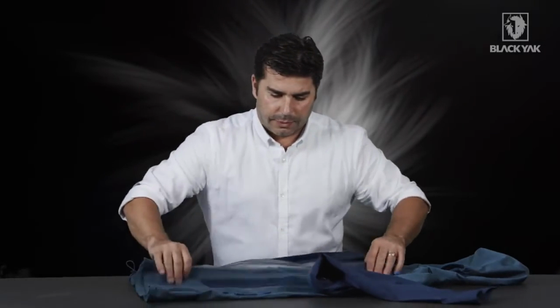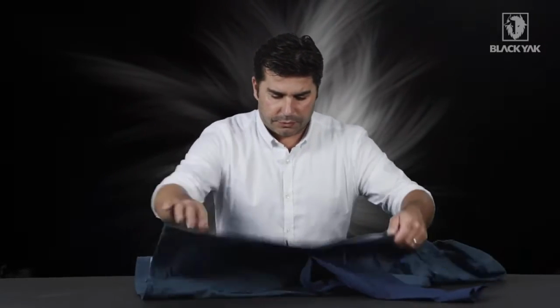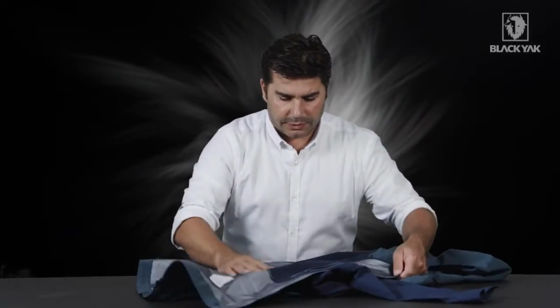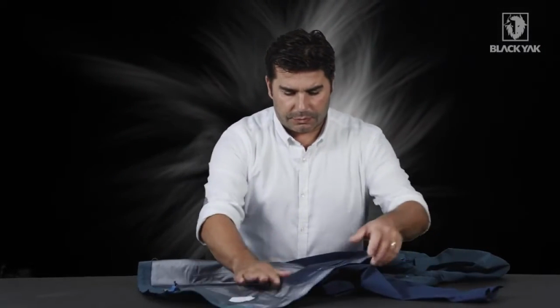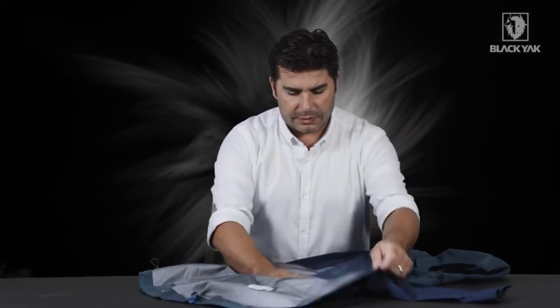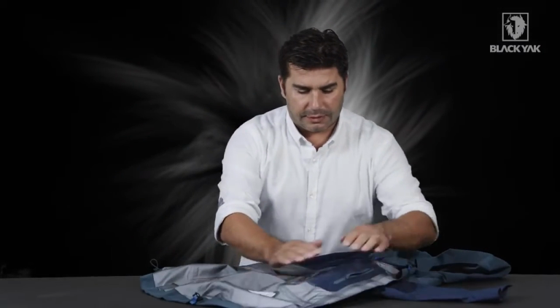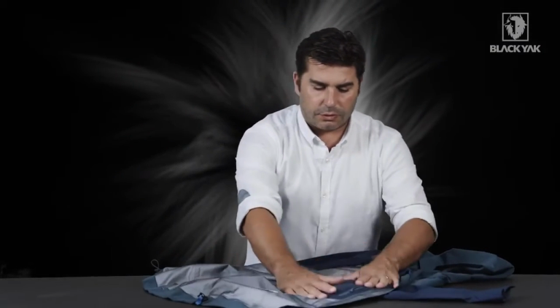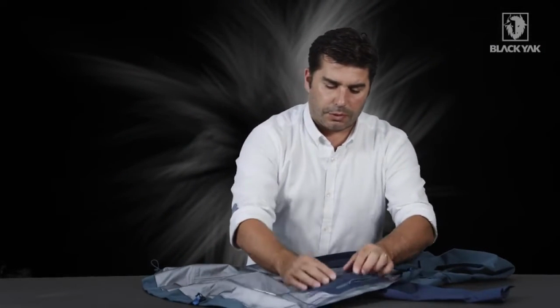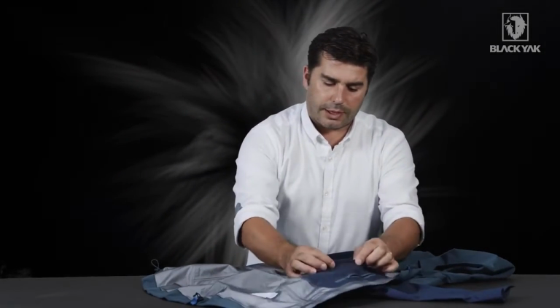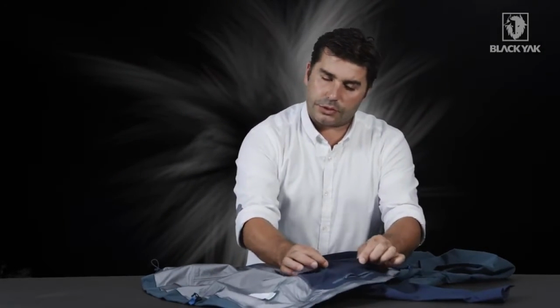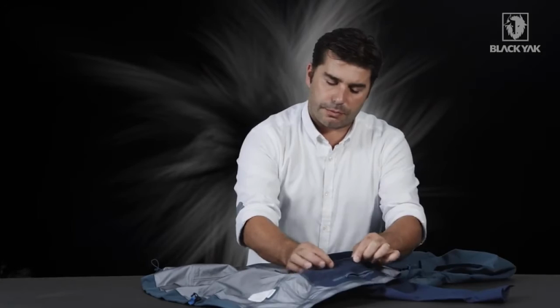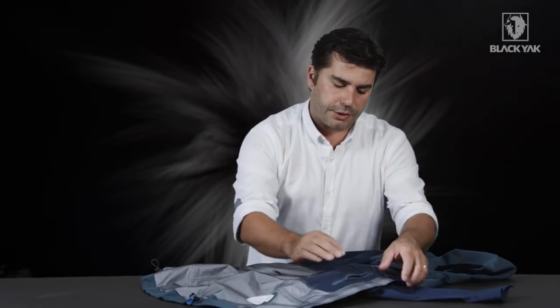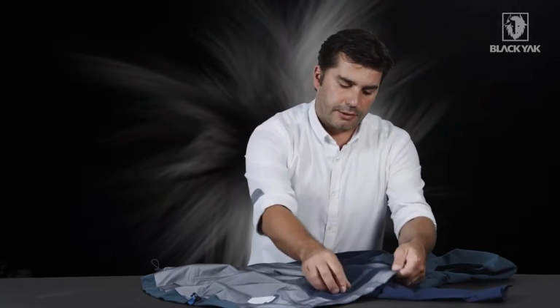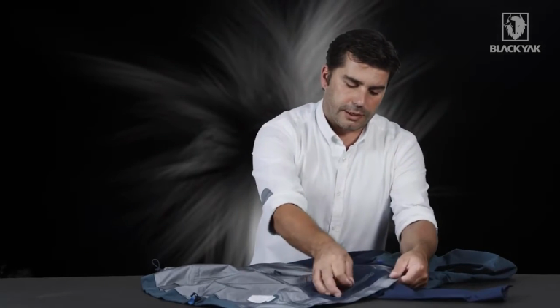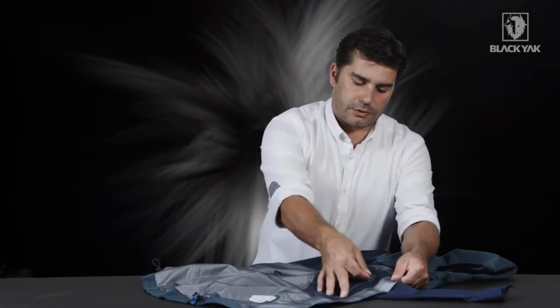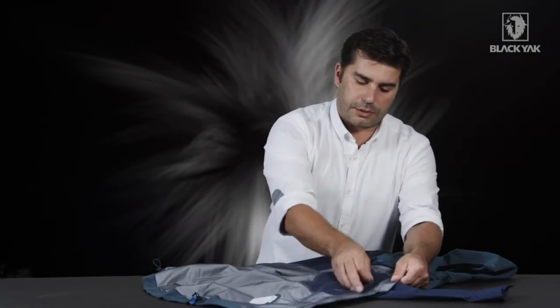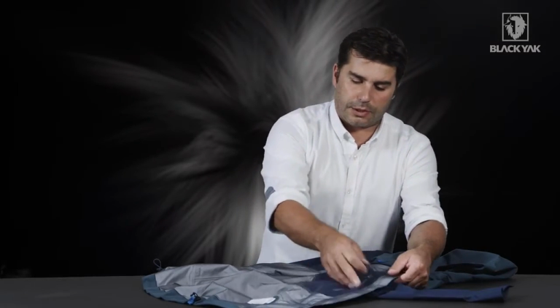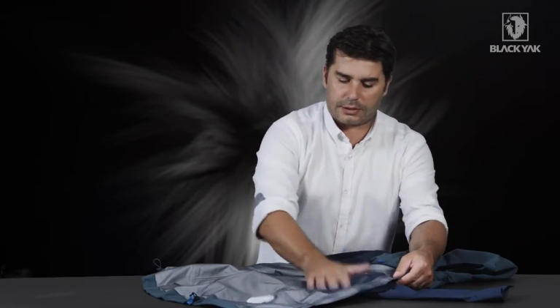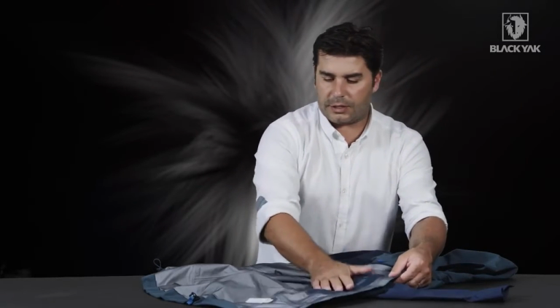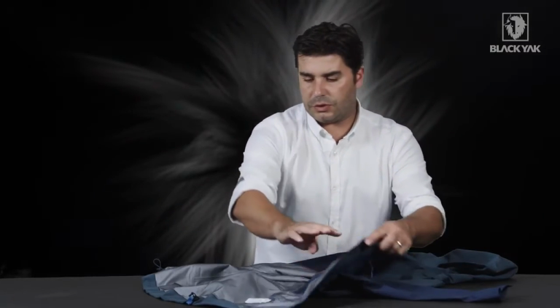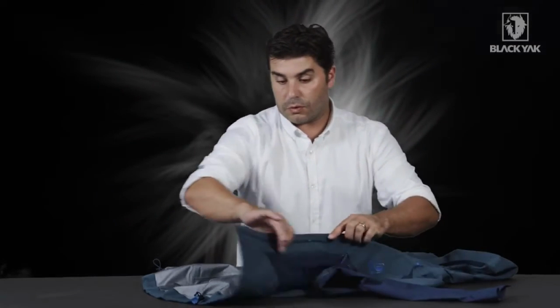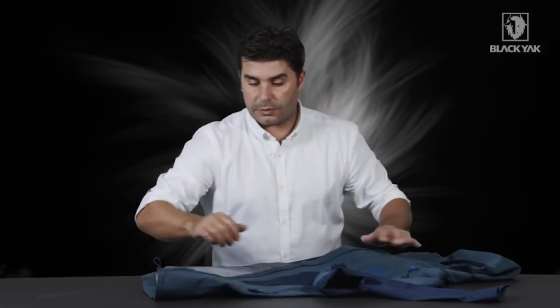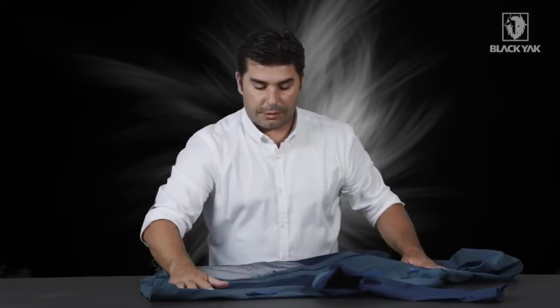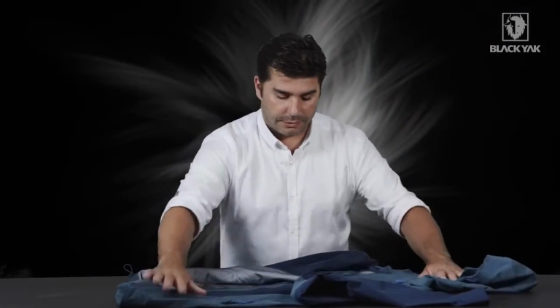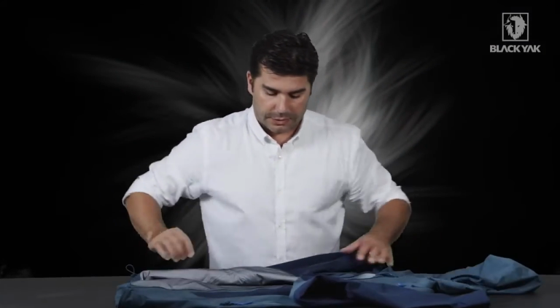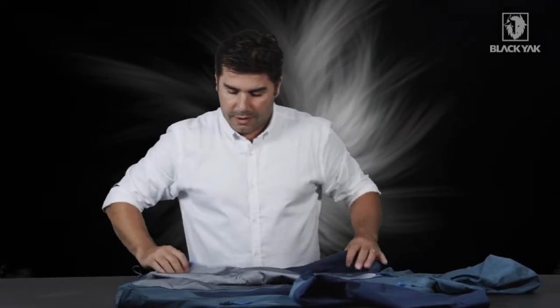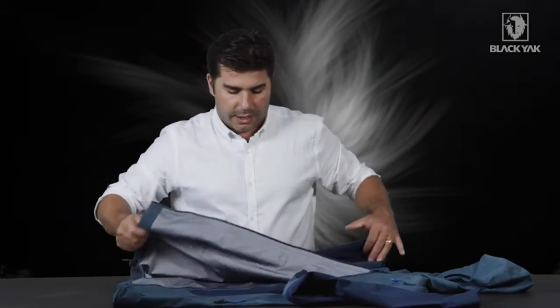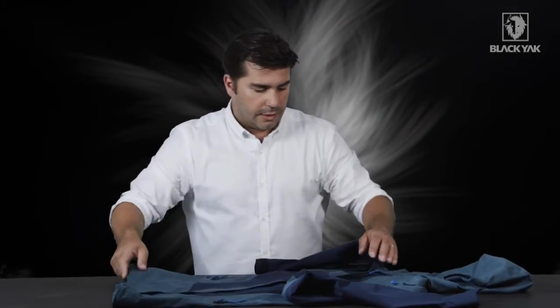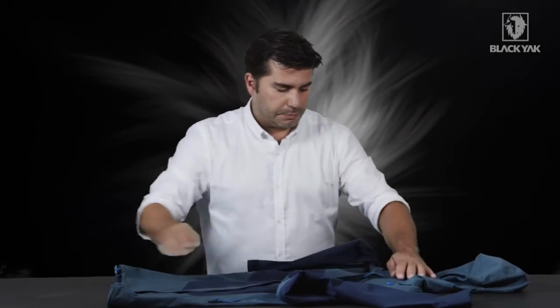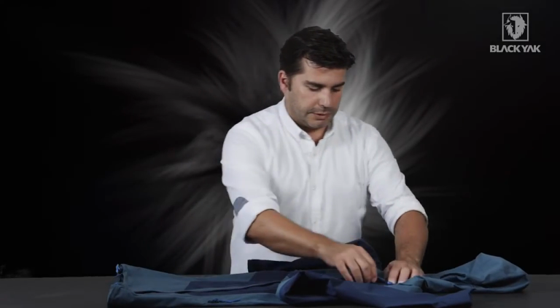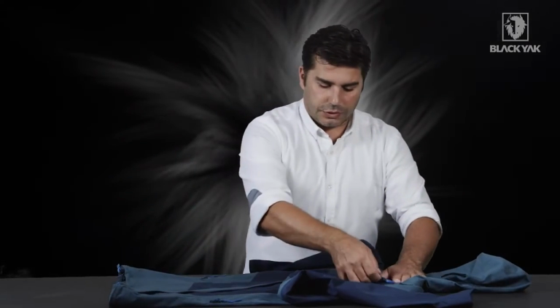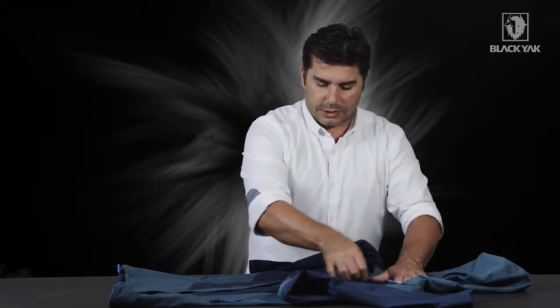Flipping it over to the other side, we've got a lovely safety storage pocket with stretch mesh and a little safety storage zipper. This is for the items you don't want to lose when you're out in the mountains — again, nice attention to detail.